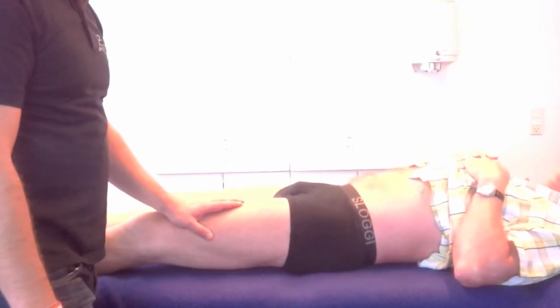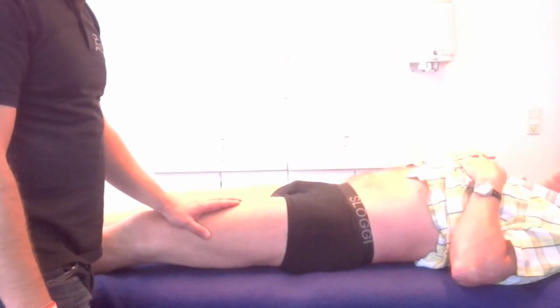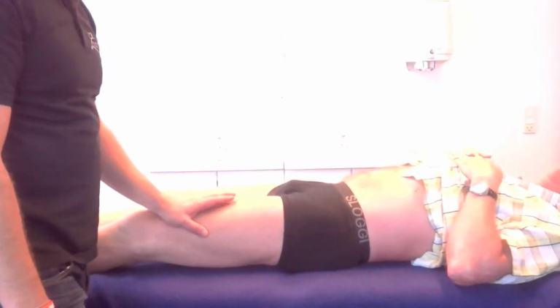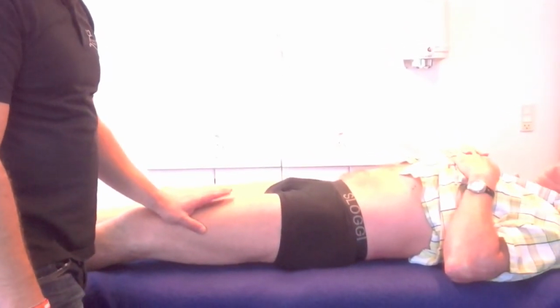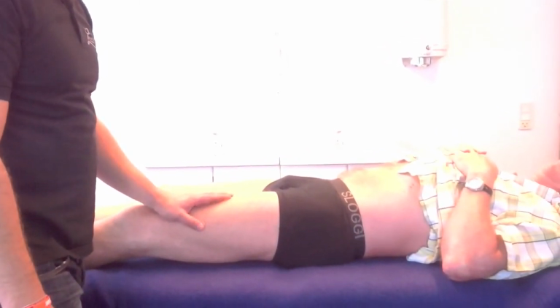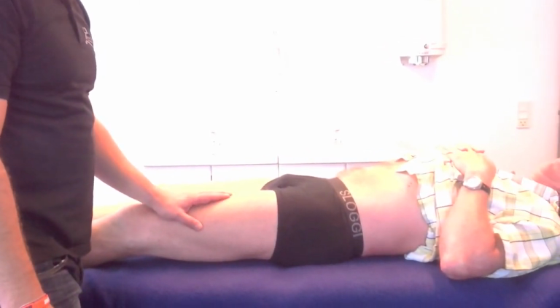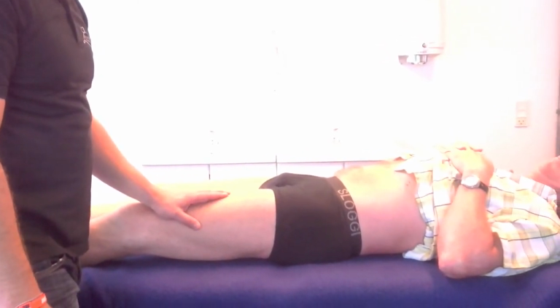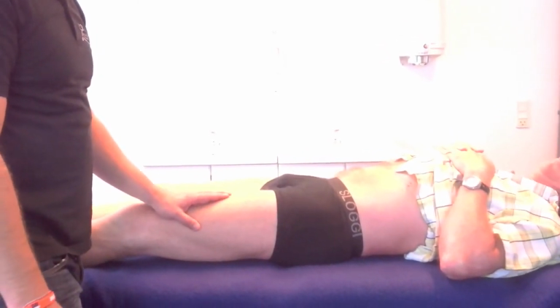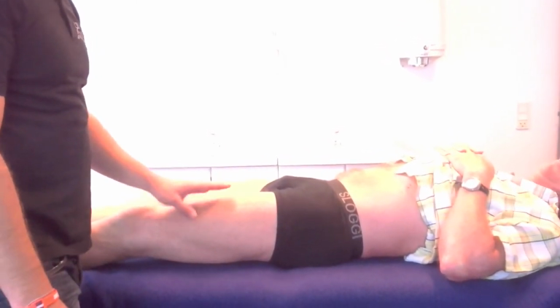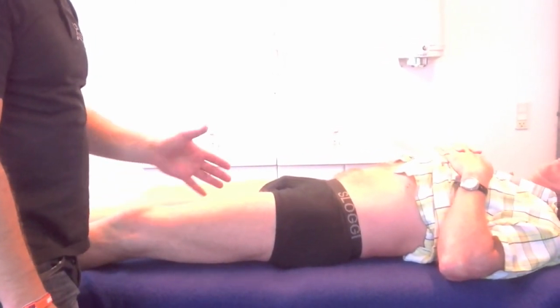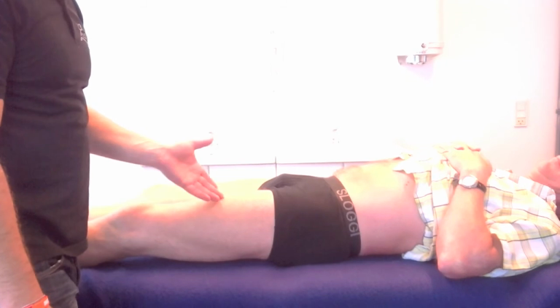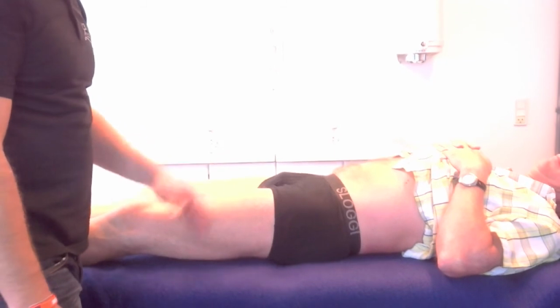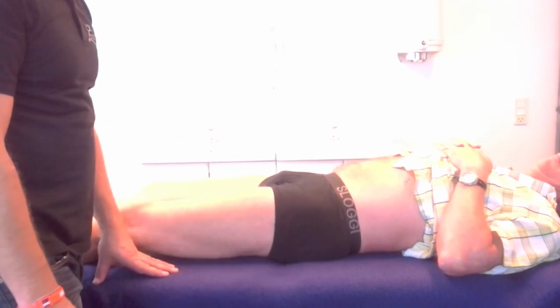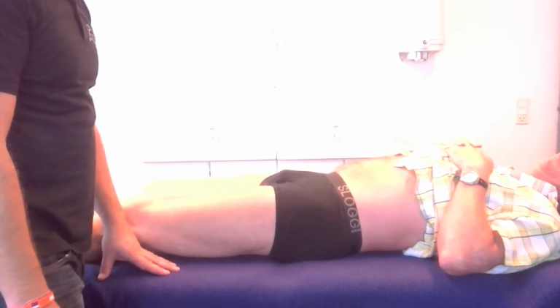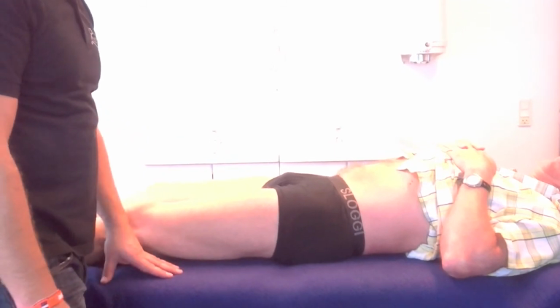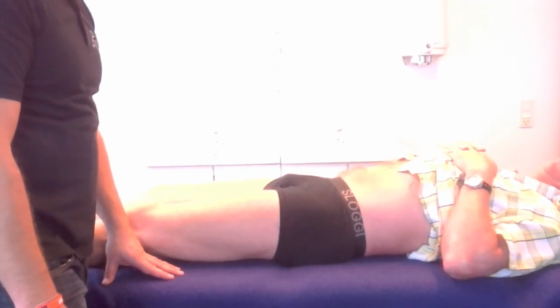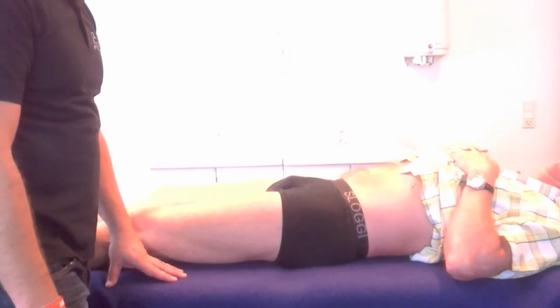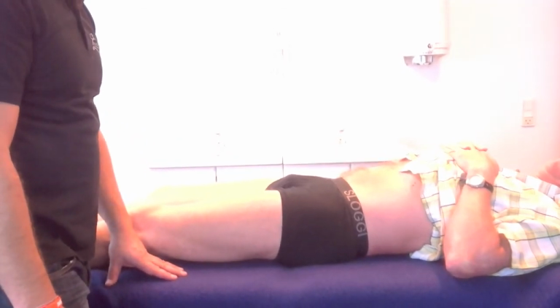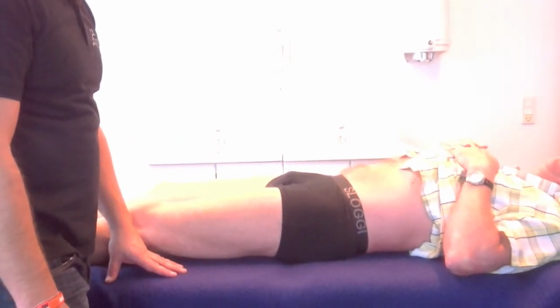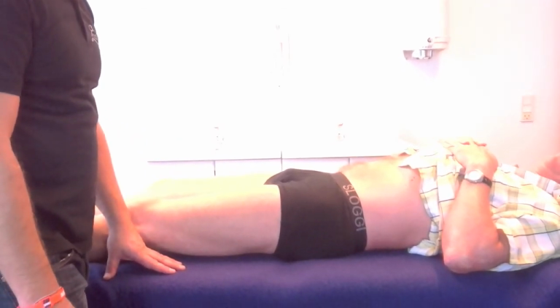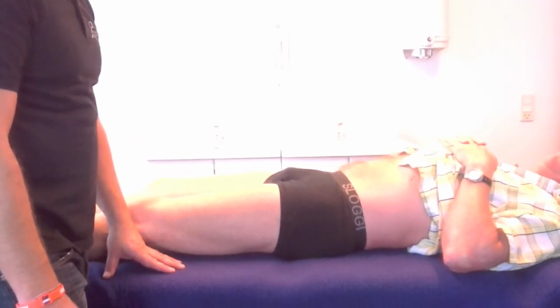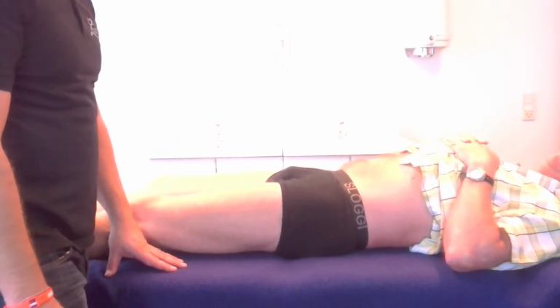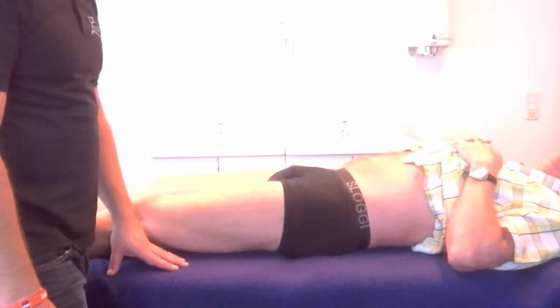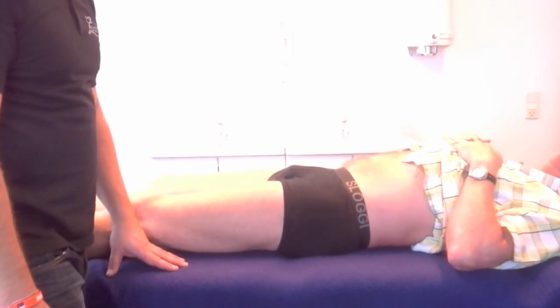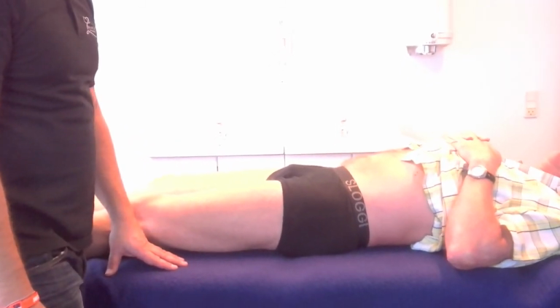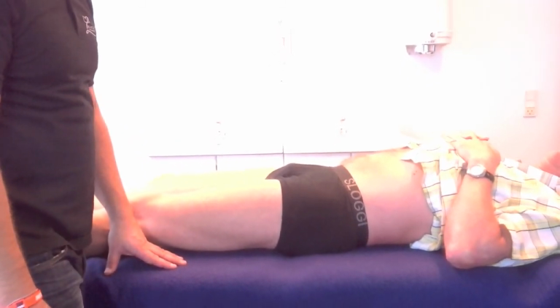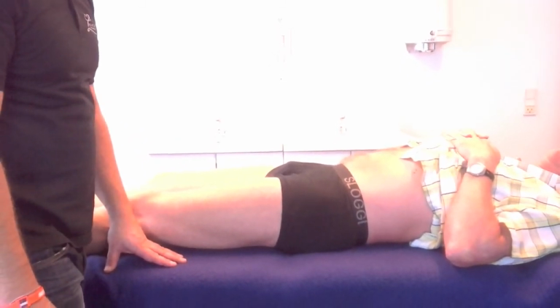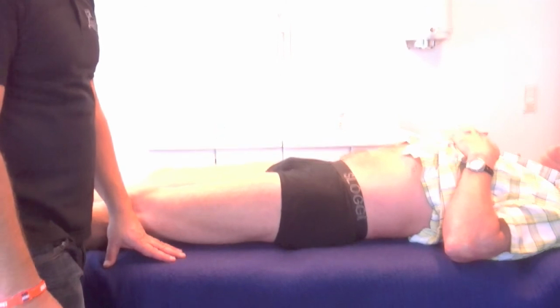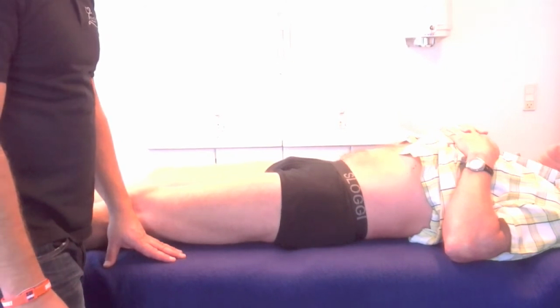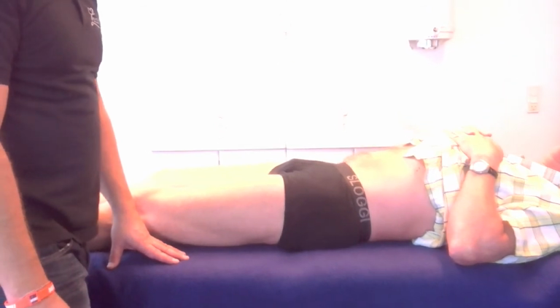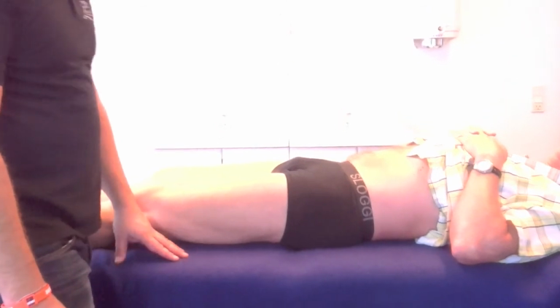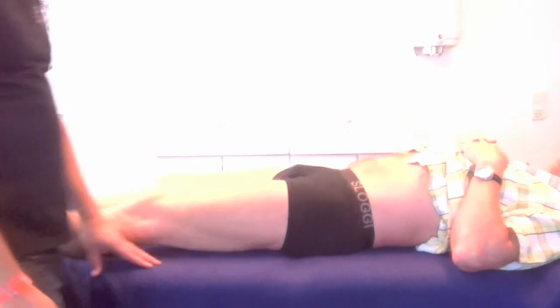If there is a direct bone tenderness and 3 out of 5 indirect tests are positive, there is a suspicion of bone lesions. Thank you.